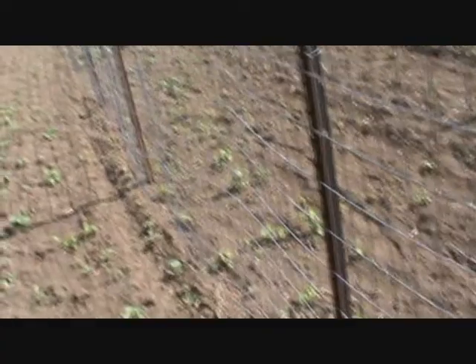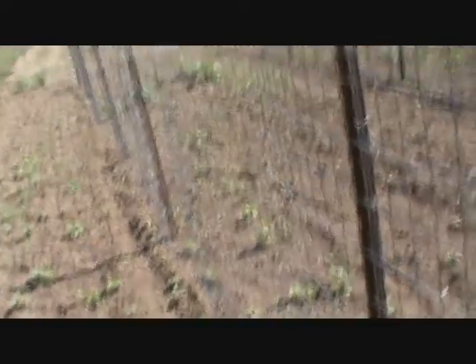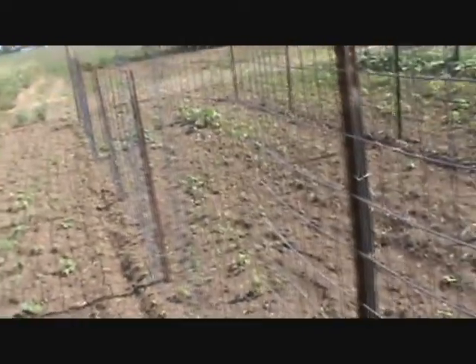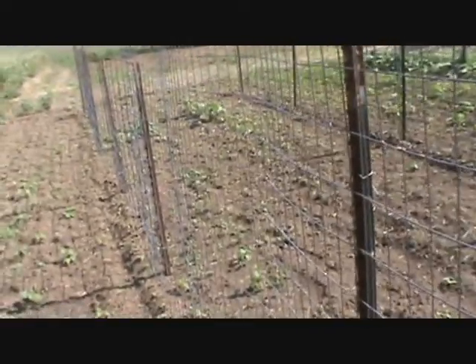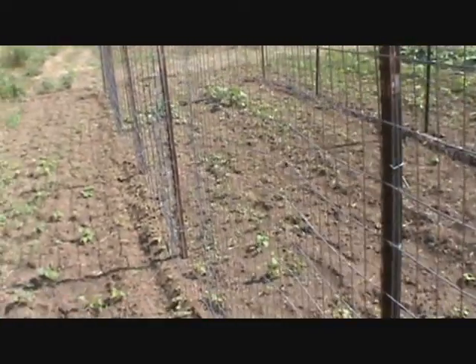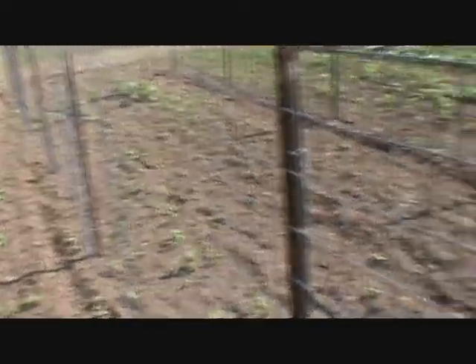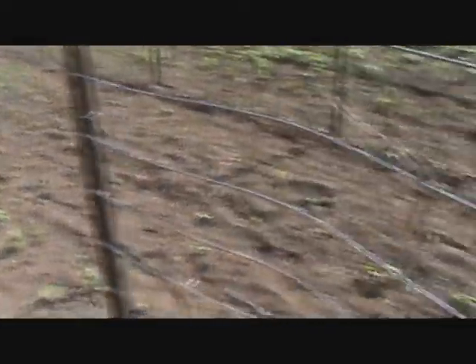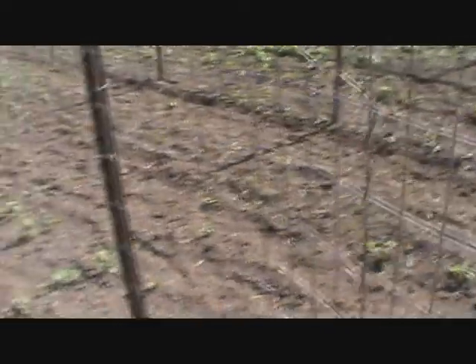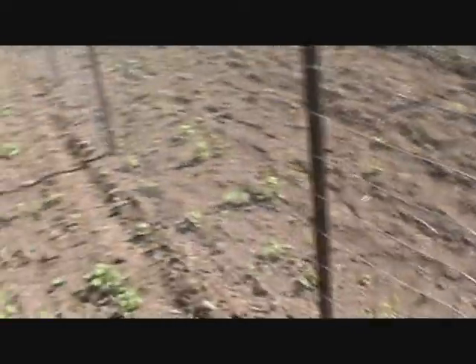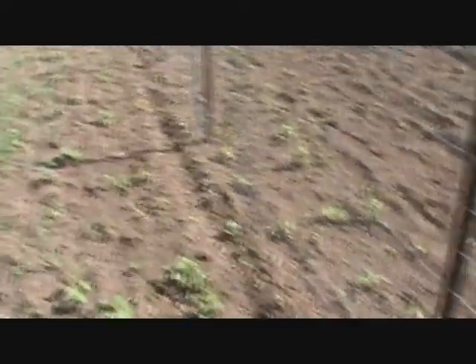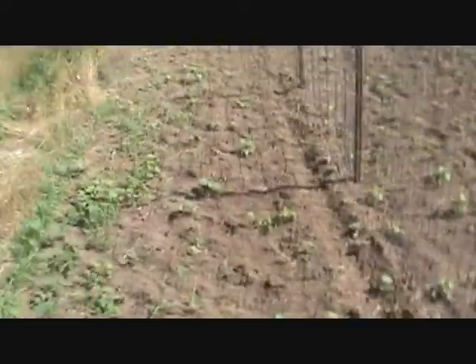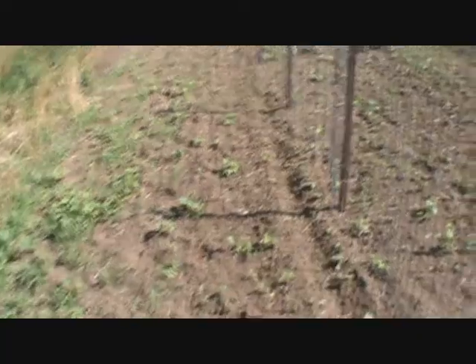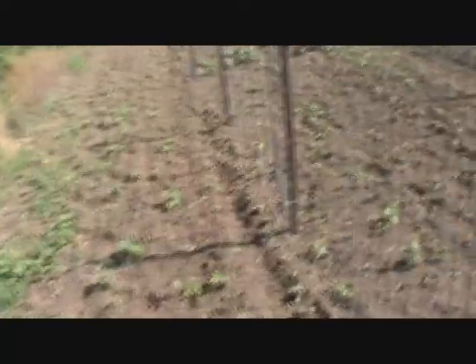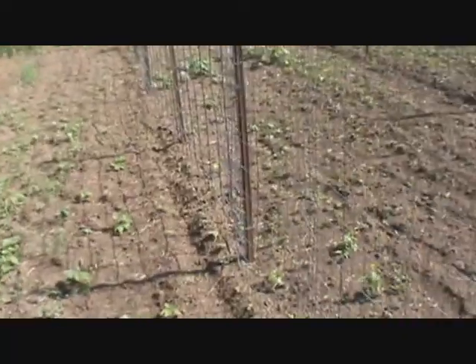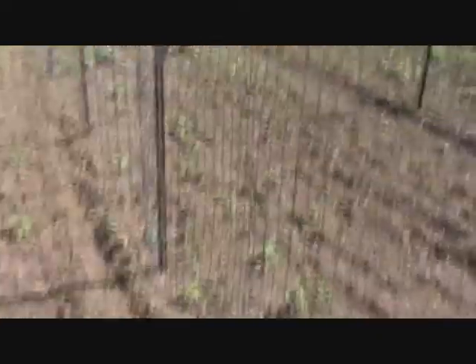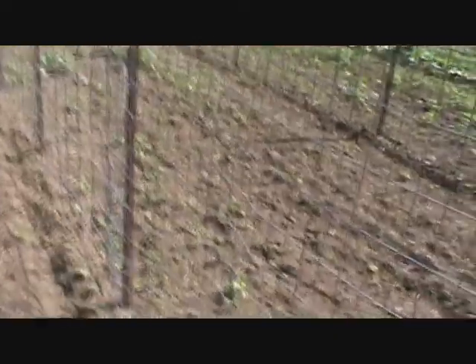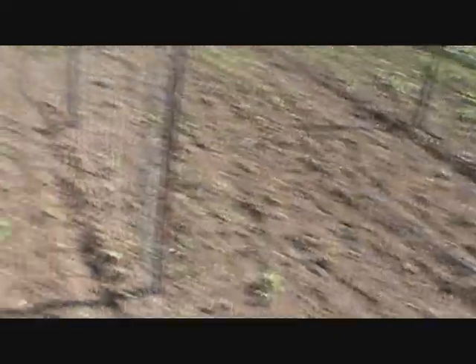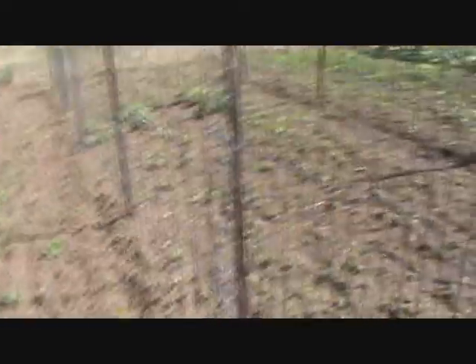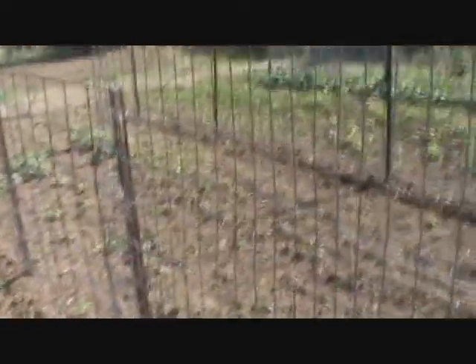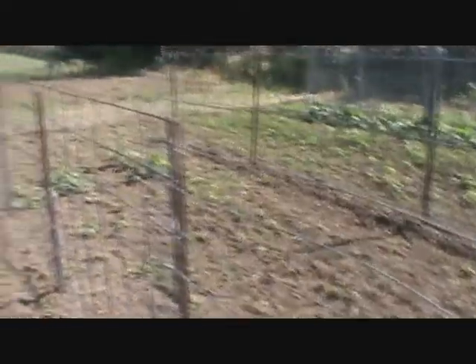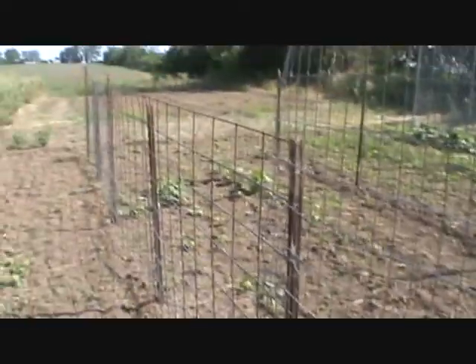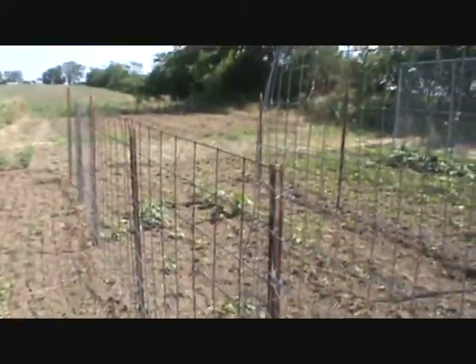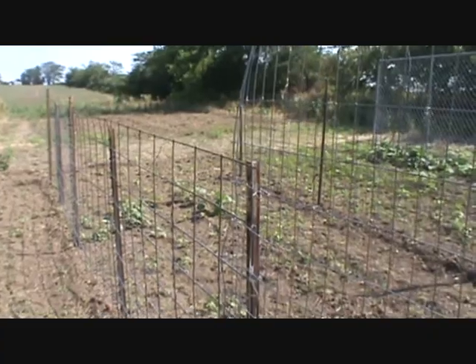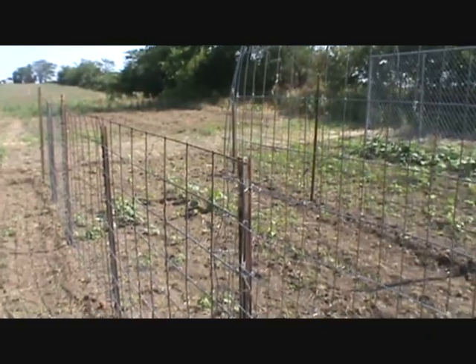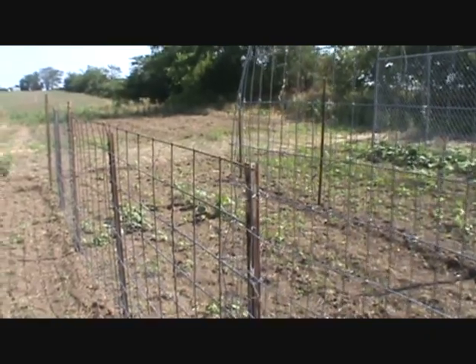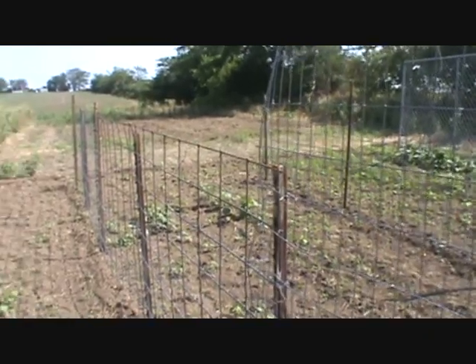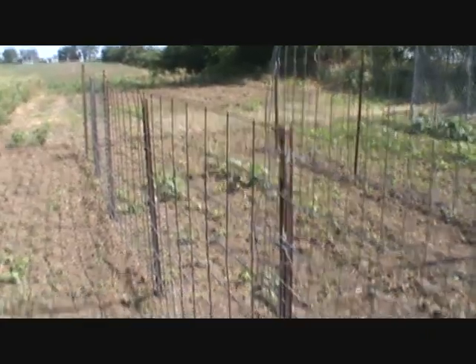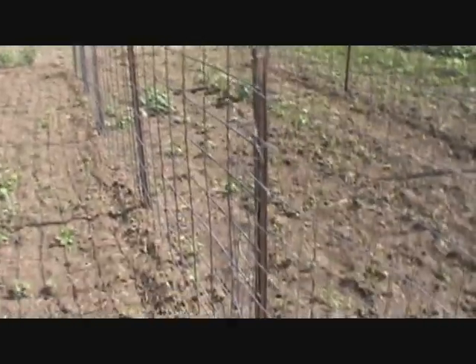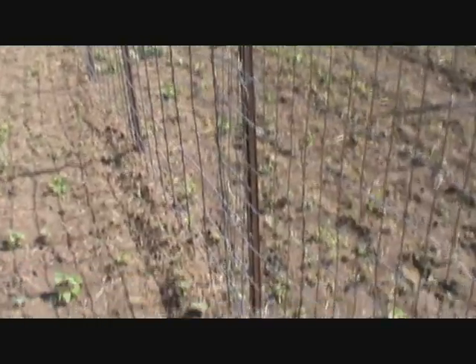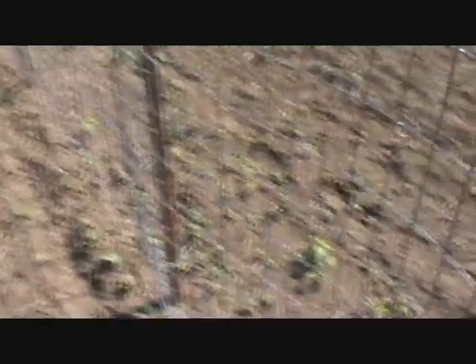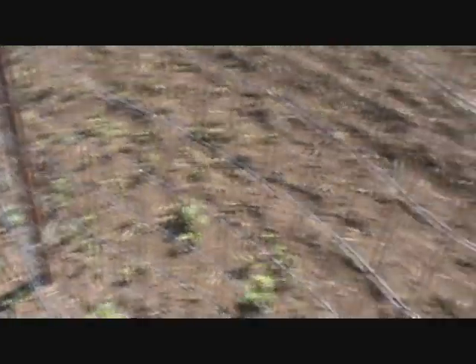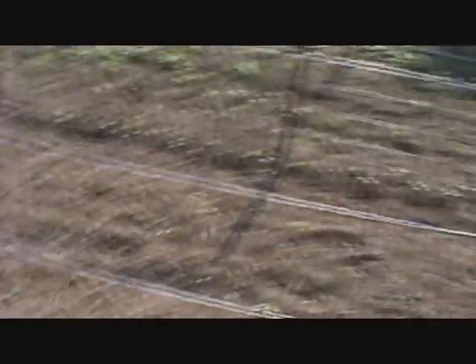But anyway, that's my update on my birdhouse gourds, speckled swan gourds, apple gourds, miniature gourds, and my miniature pumpkins. I will give another update on them in a few weeks.